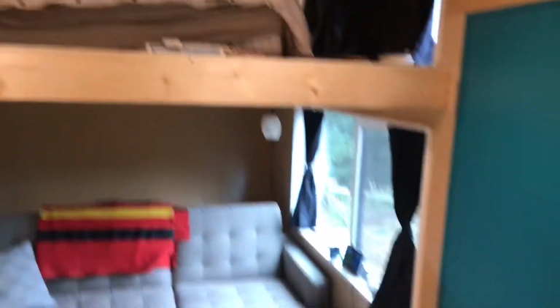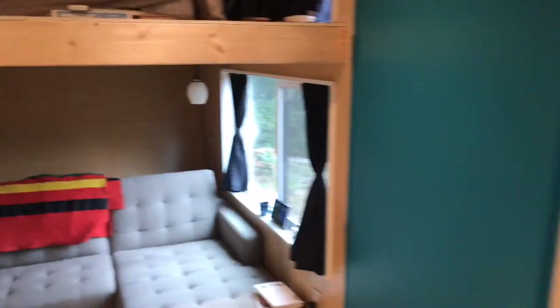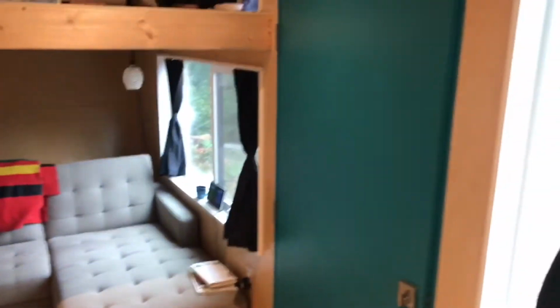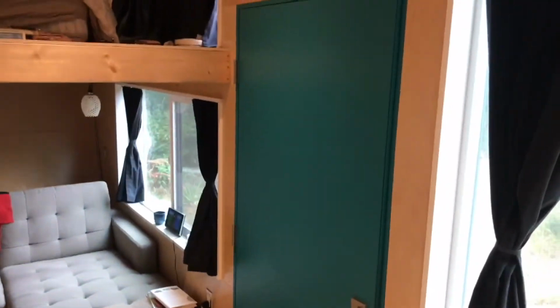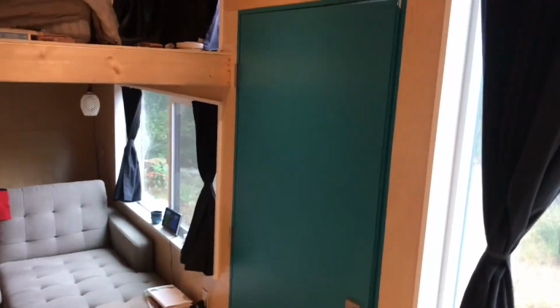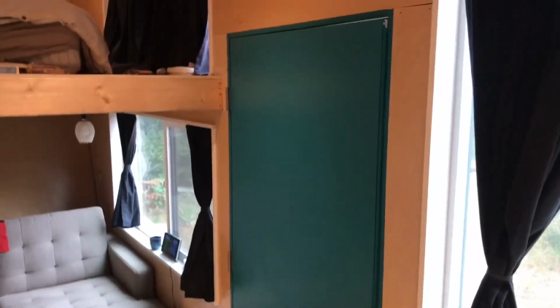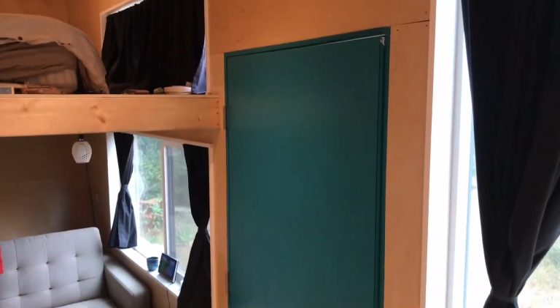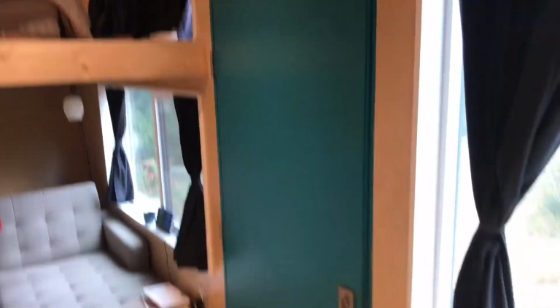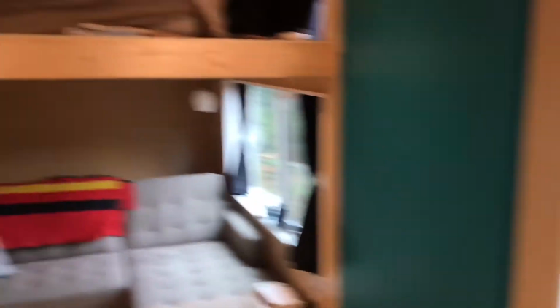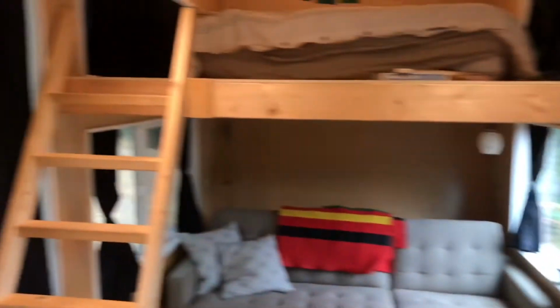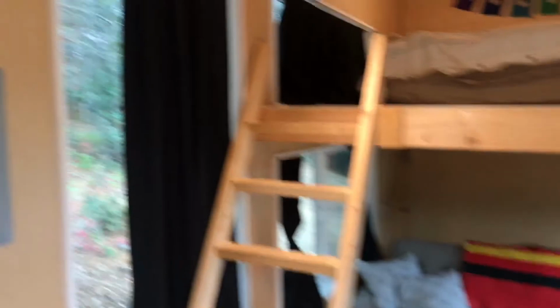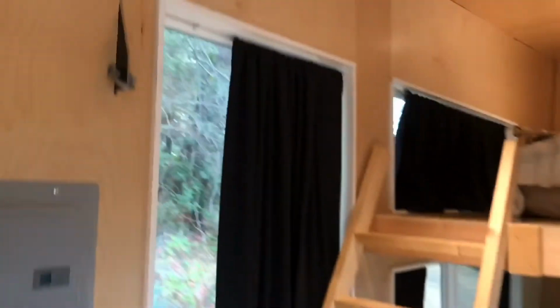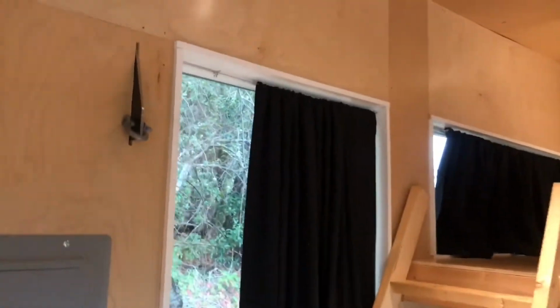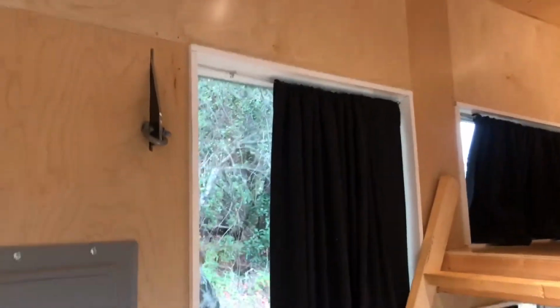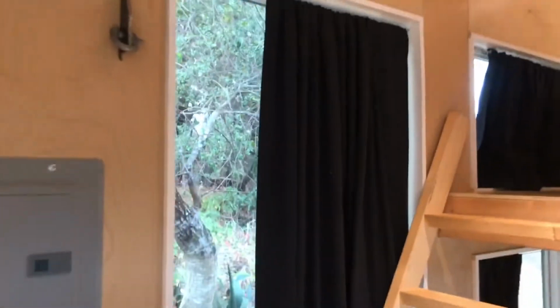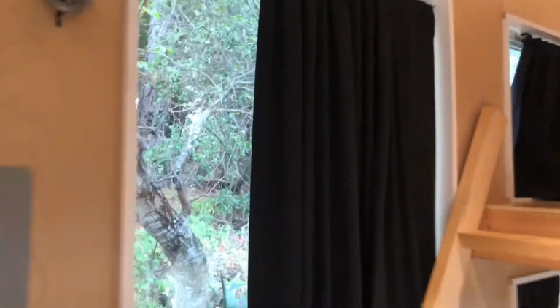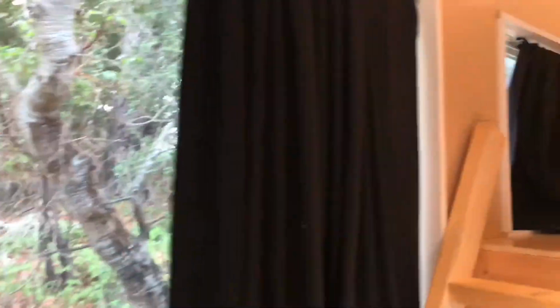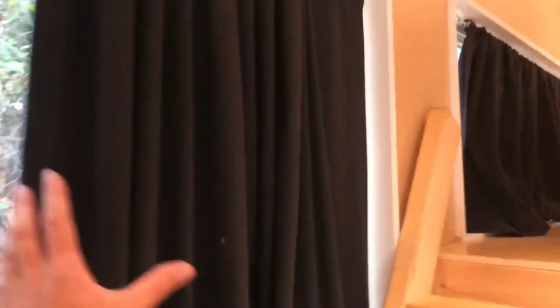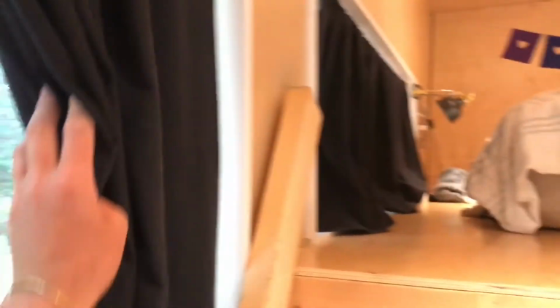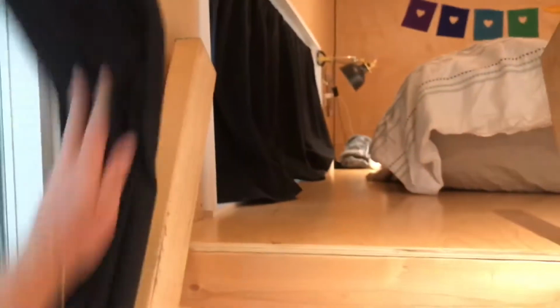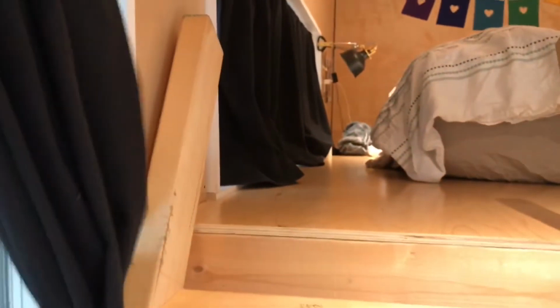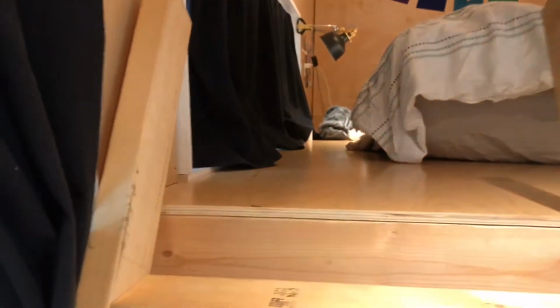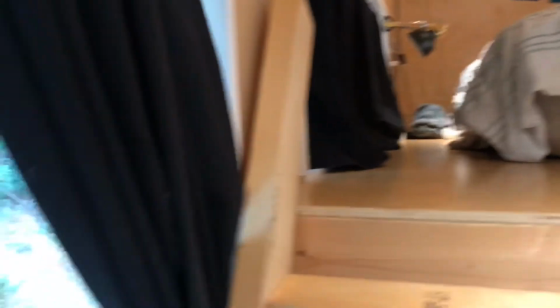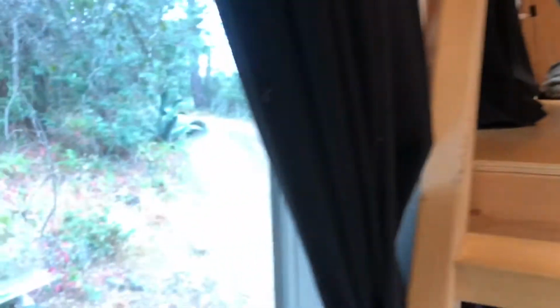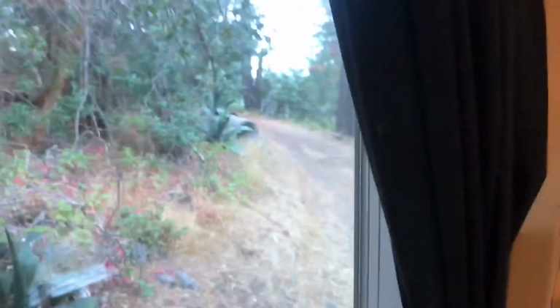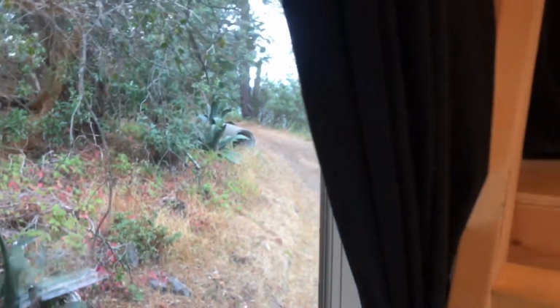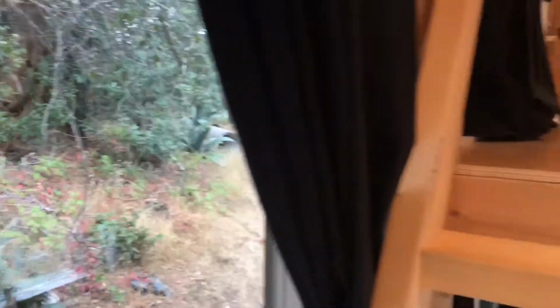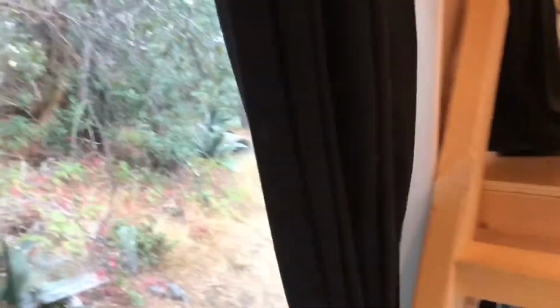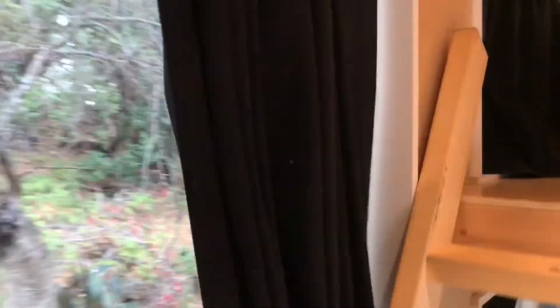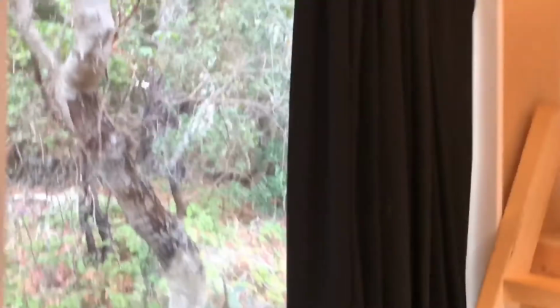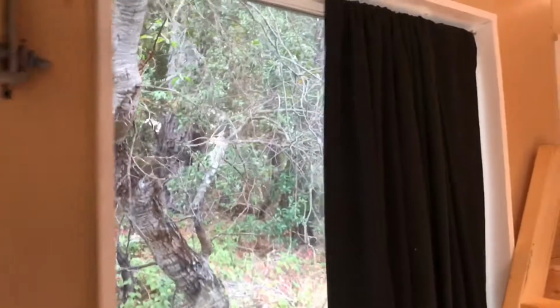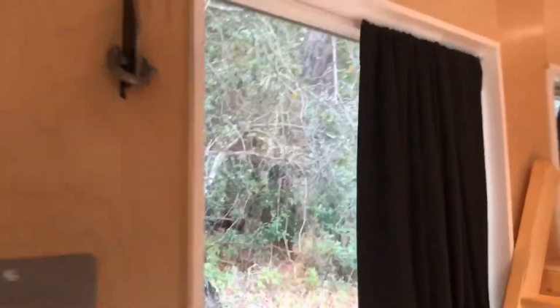Straight across from the front door we have this very tall window, which gives us an incredible amount of light and some quite incredible views while we've been on the road this summer.